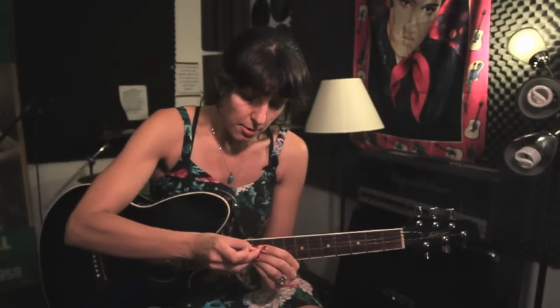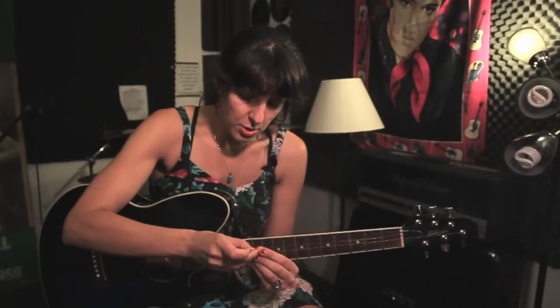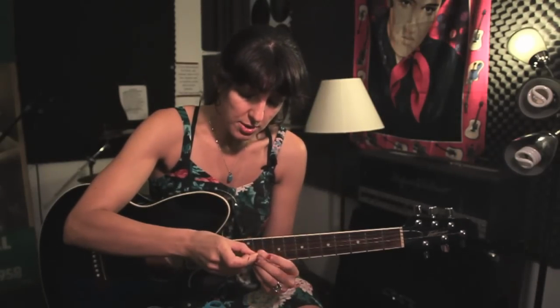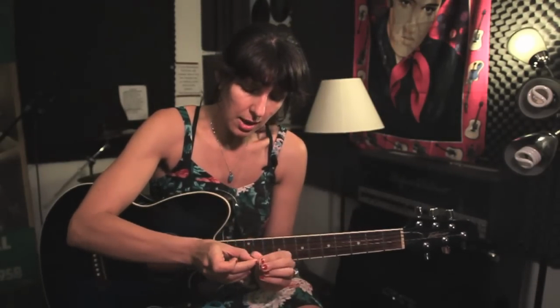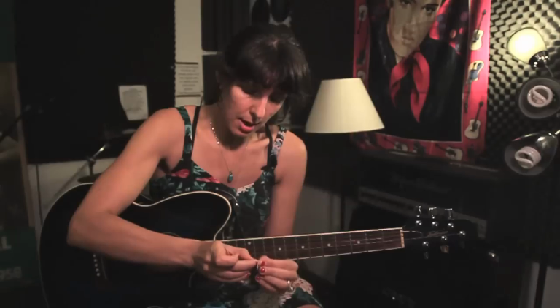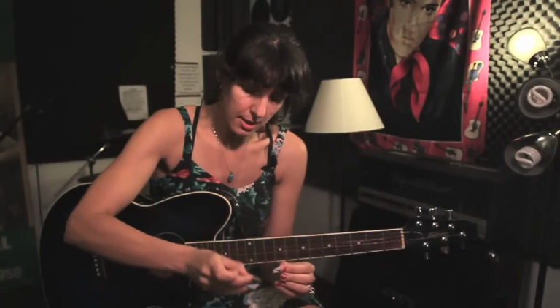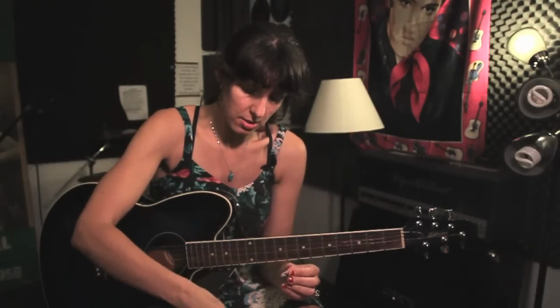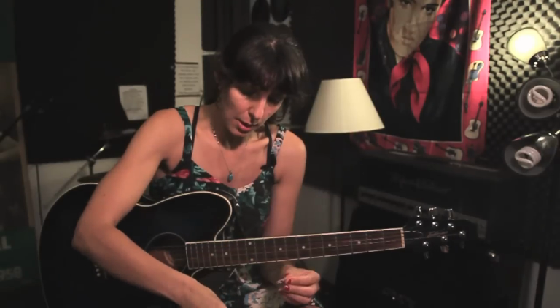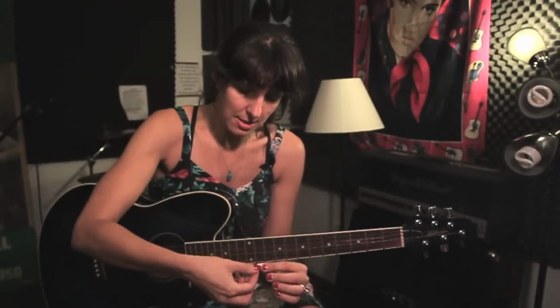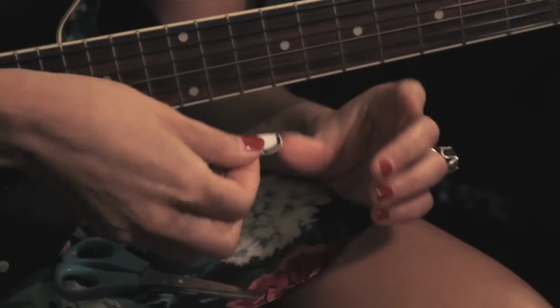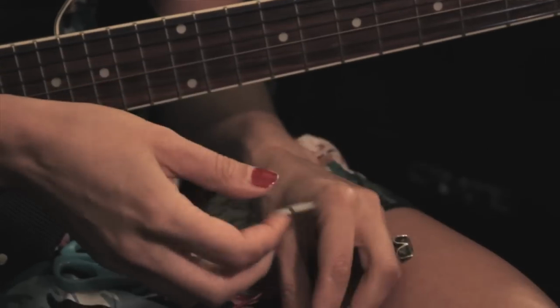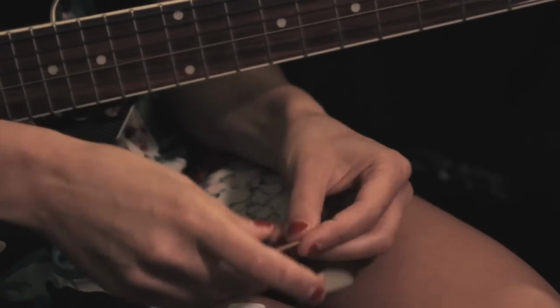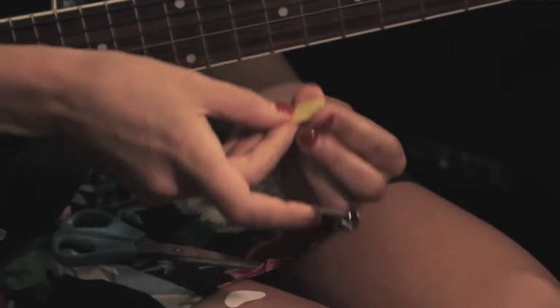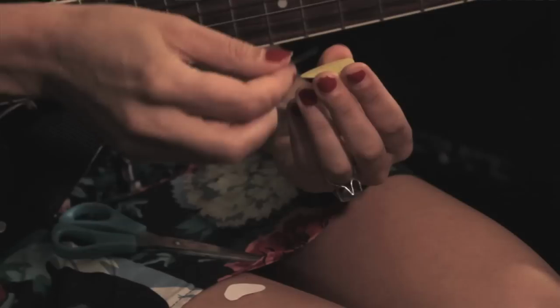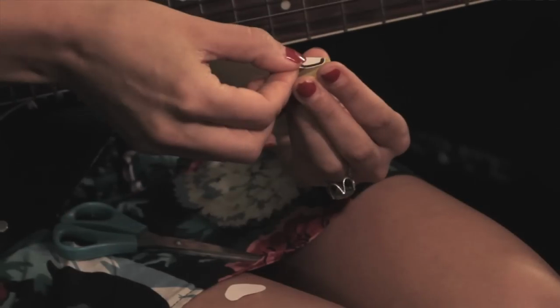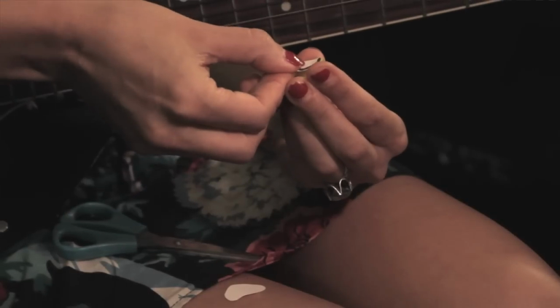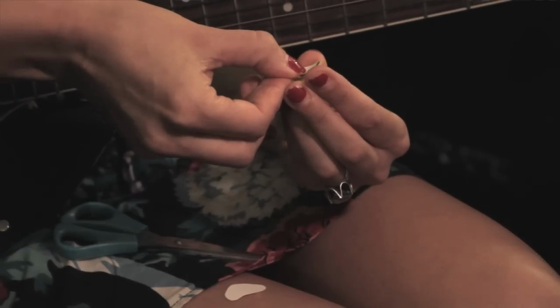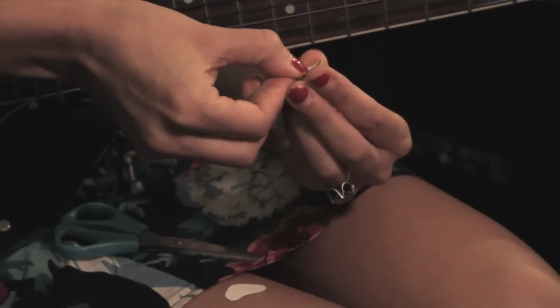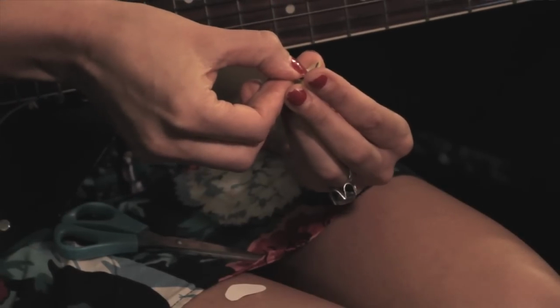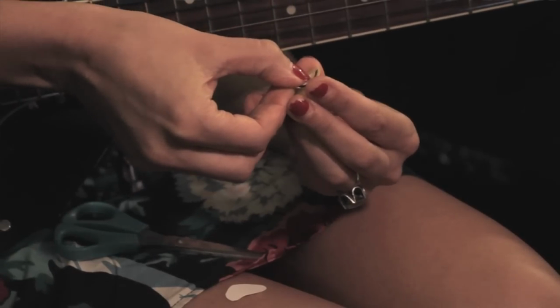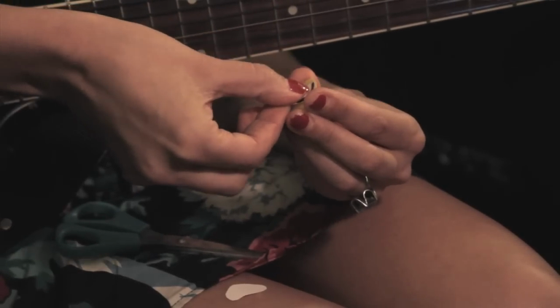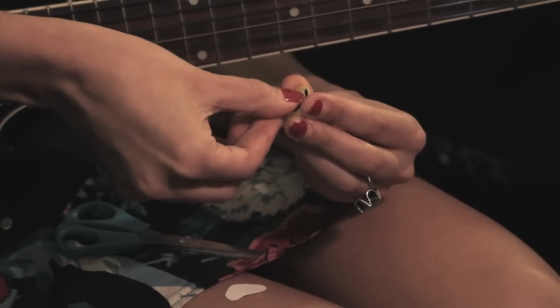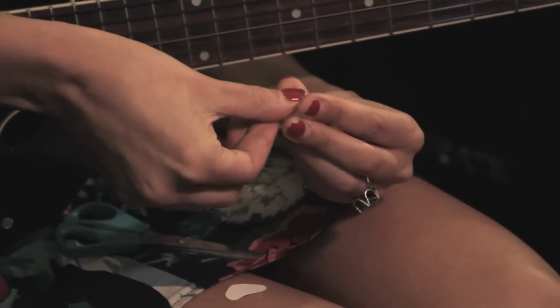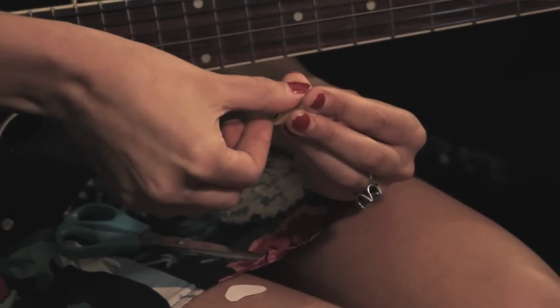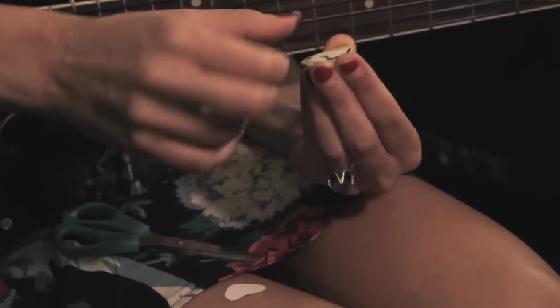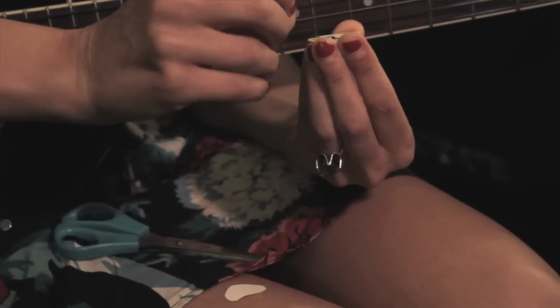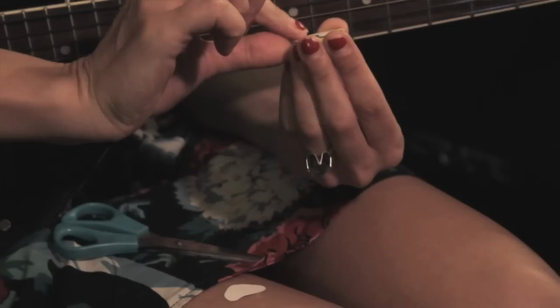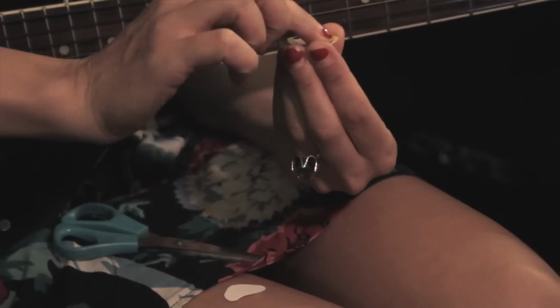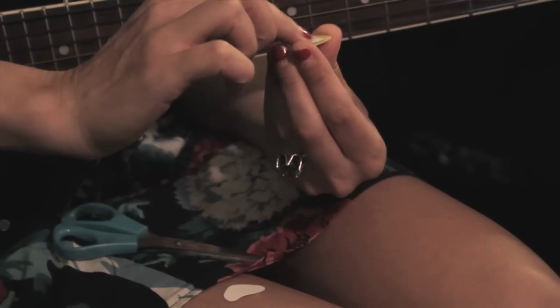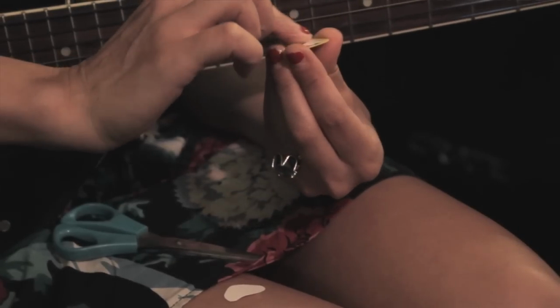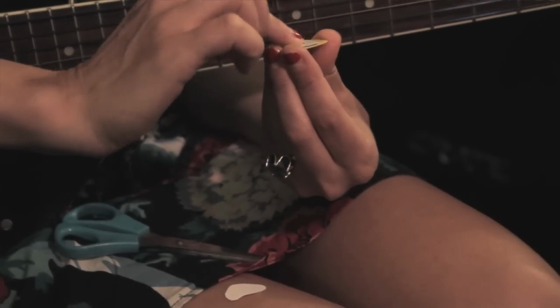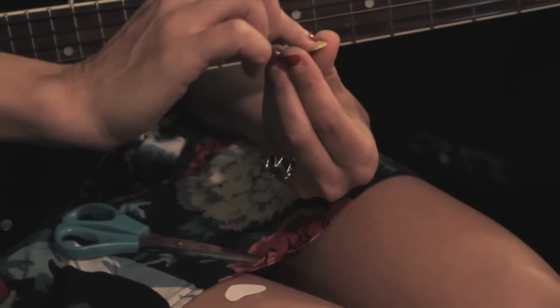Another thing you can do is customize picks online. There are a lot of websites now where you can get pretty much anything you want on your pick — a picture, your initials, your band name — and it's really not that expensive.